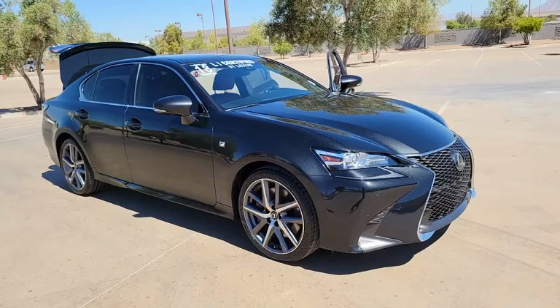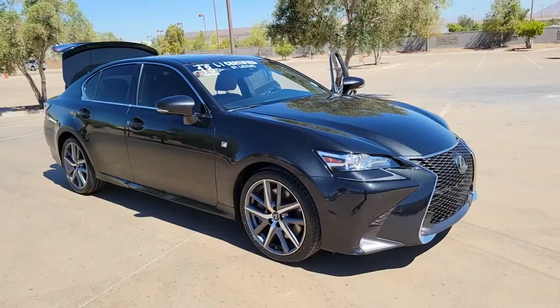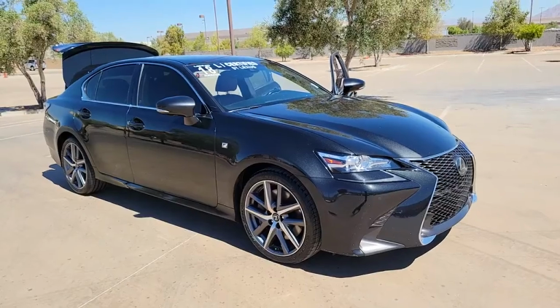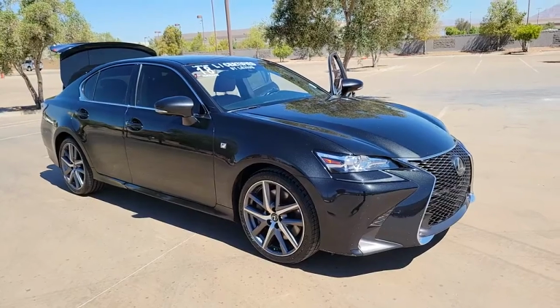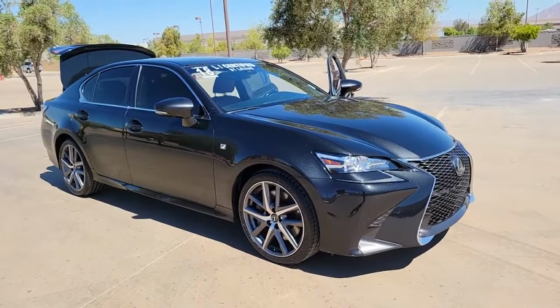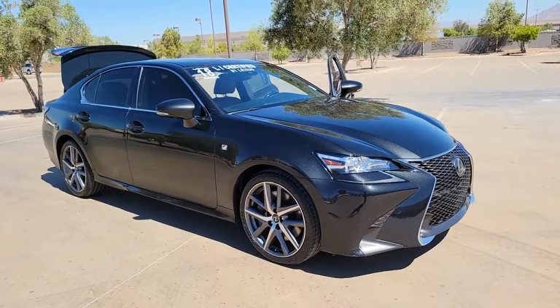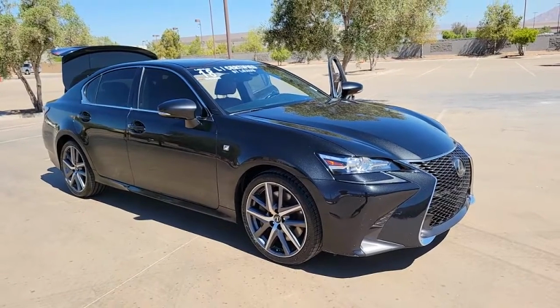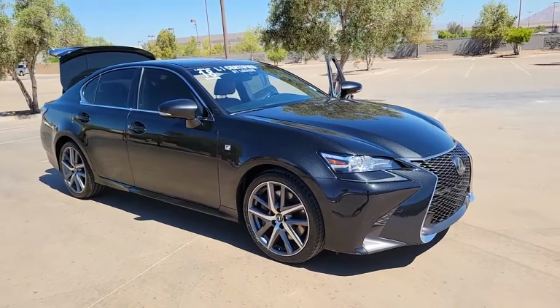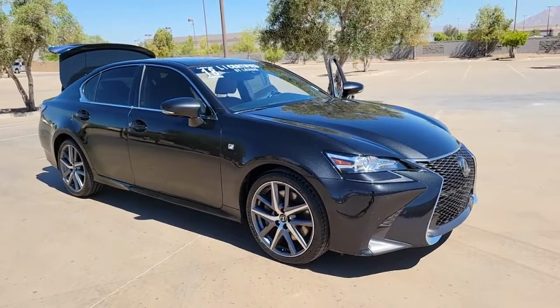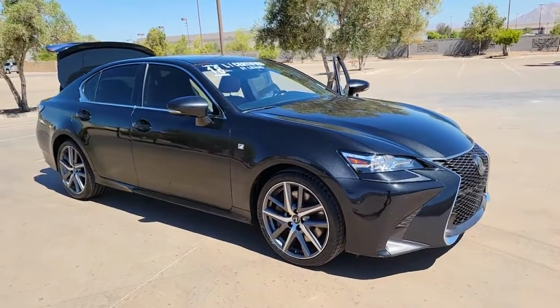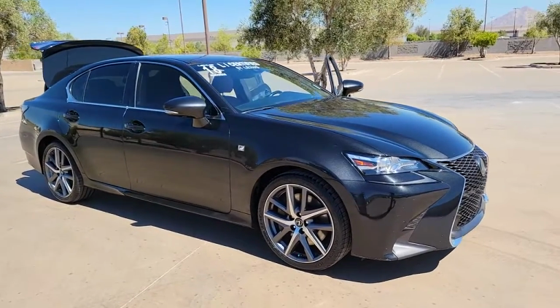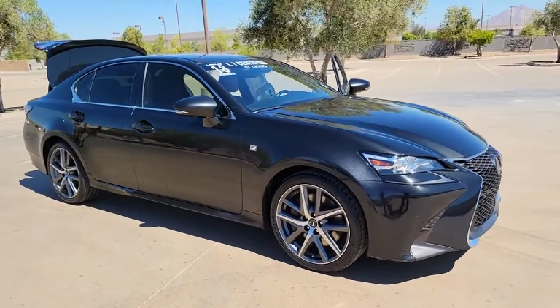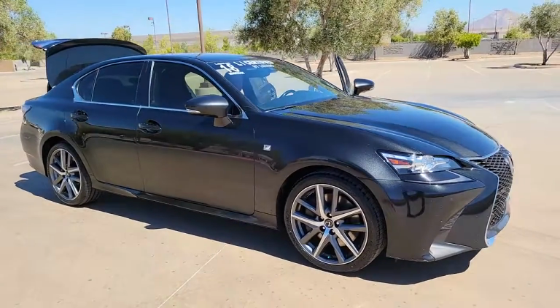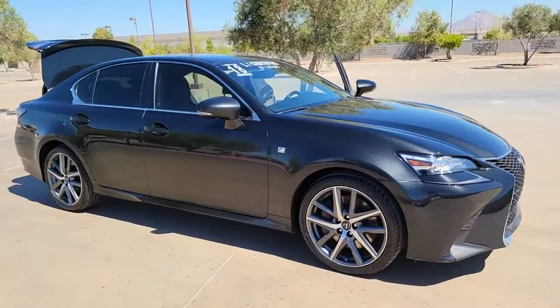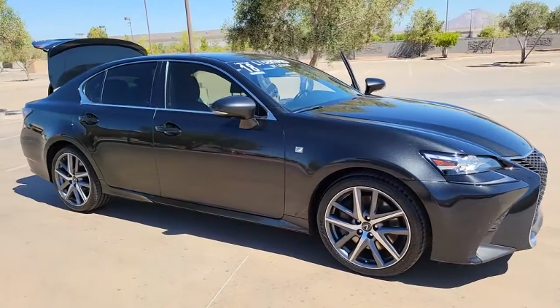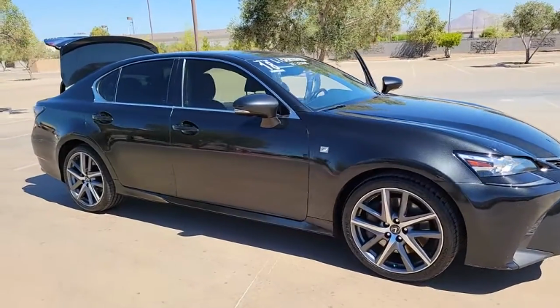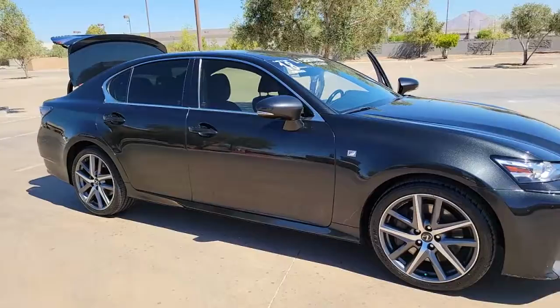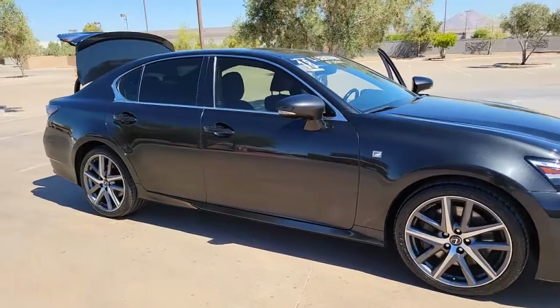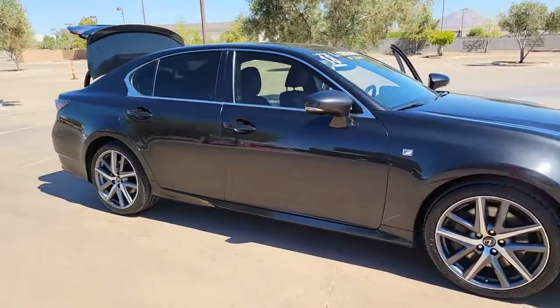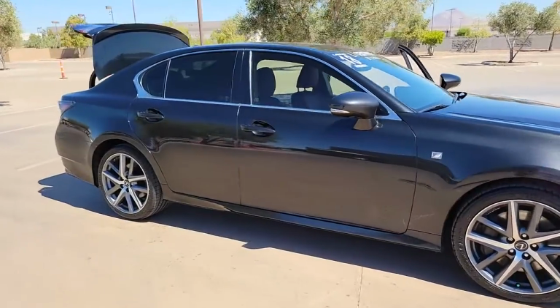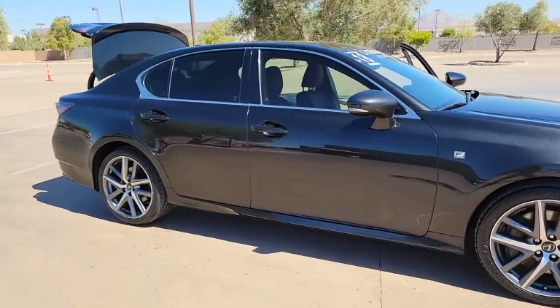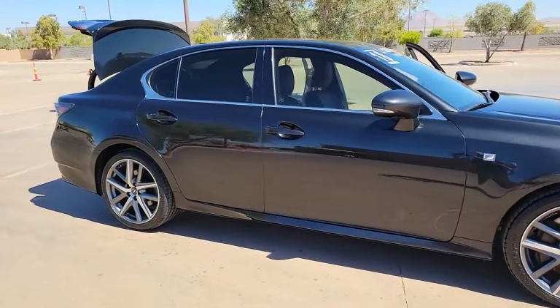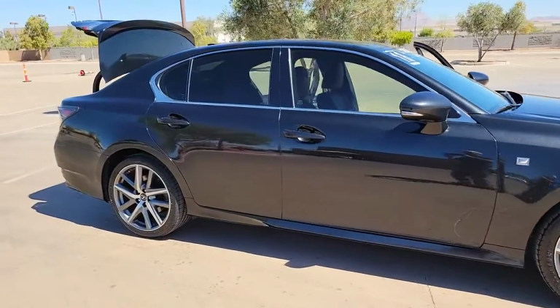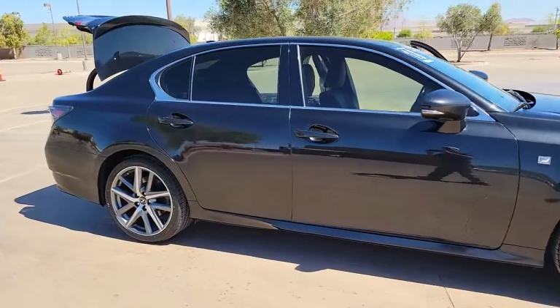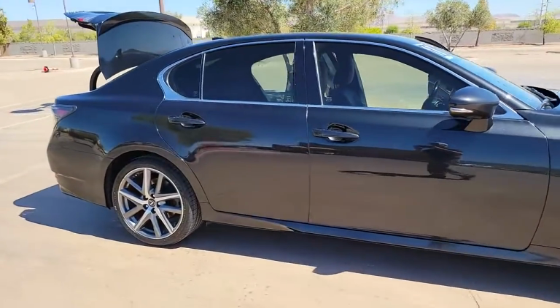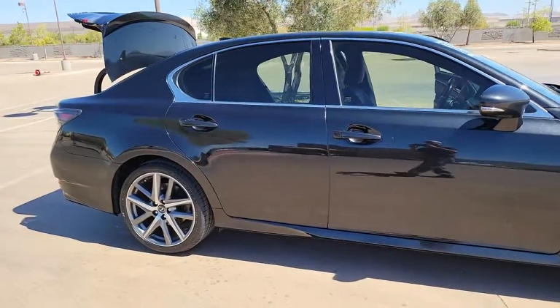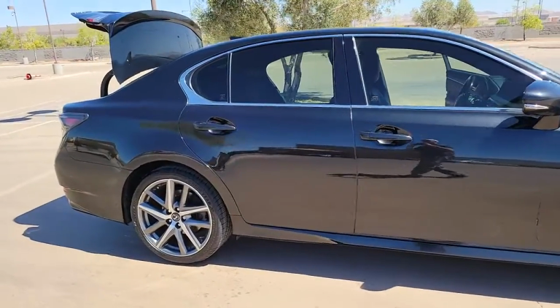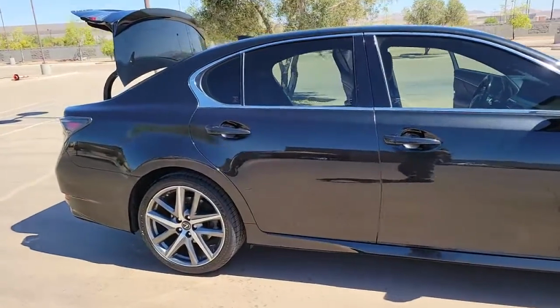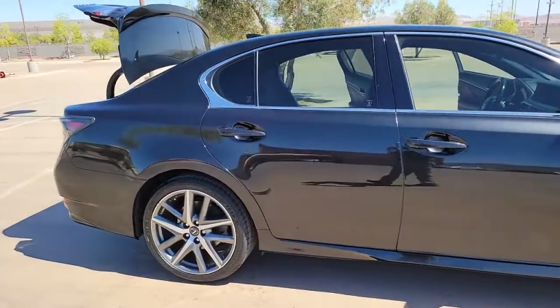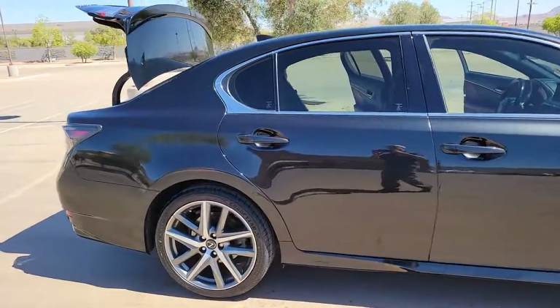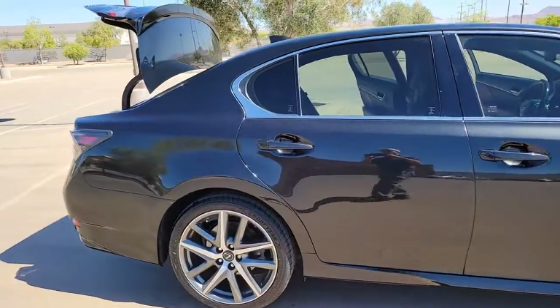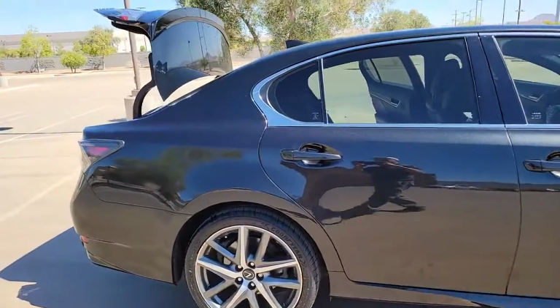Get into a car with value. 2018 Lexus GS. This vehicle still has fewer than 45,000 miles on the clock, so it won't last long.